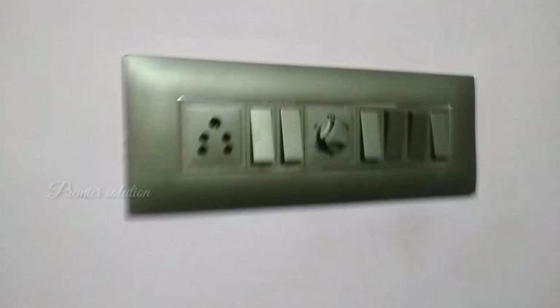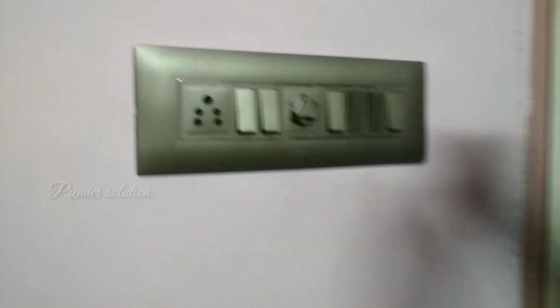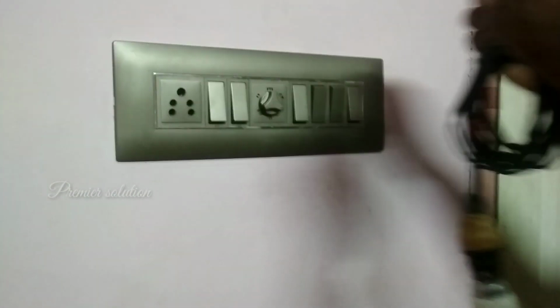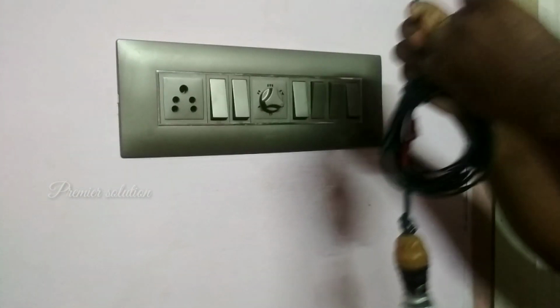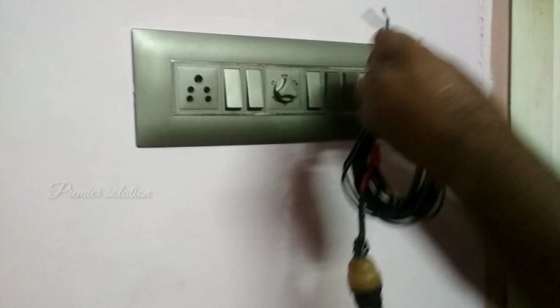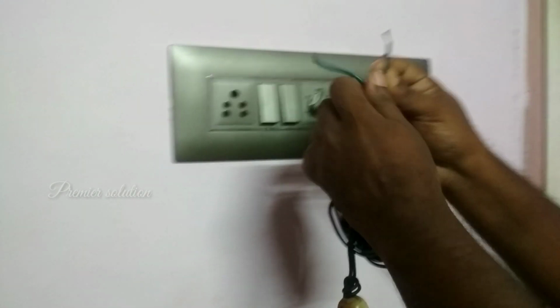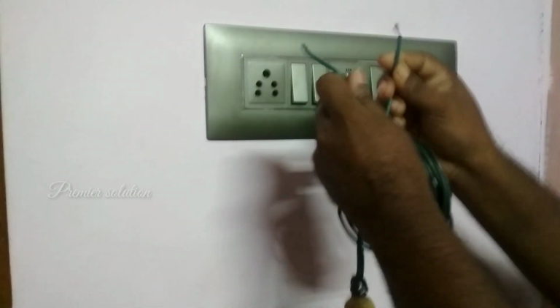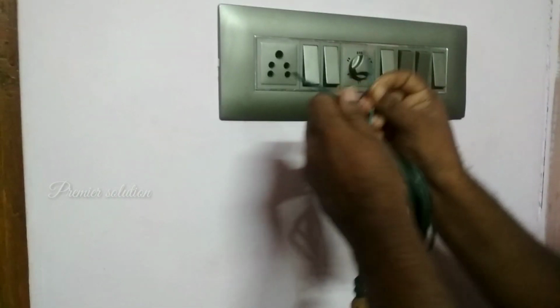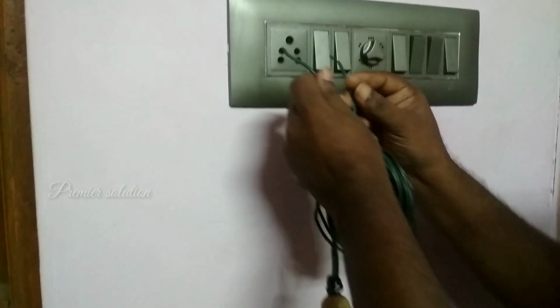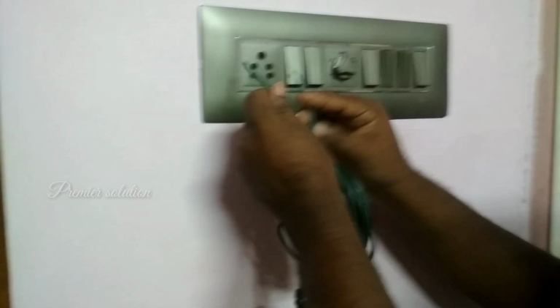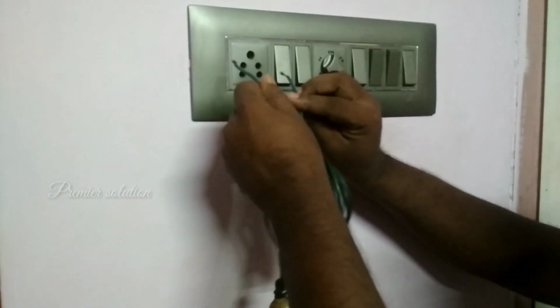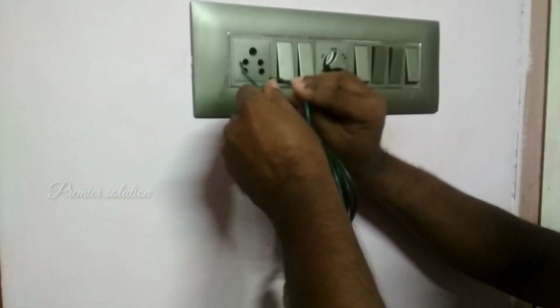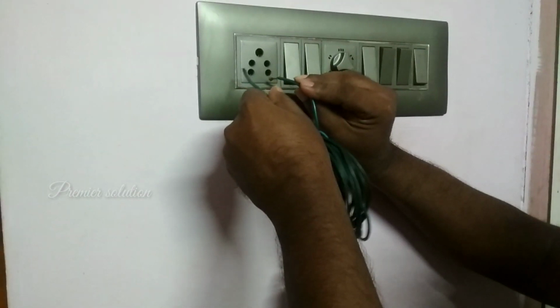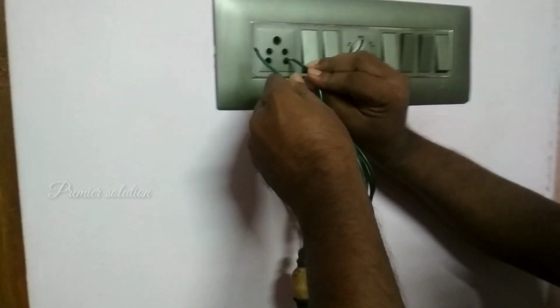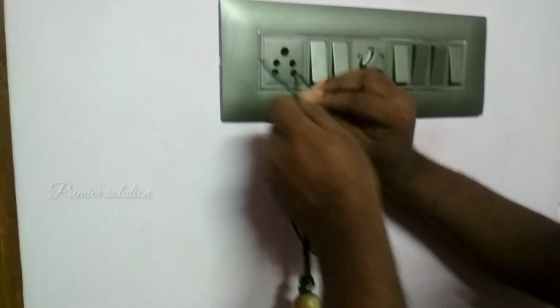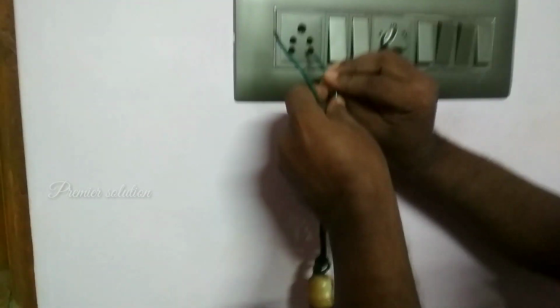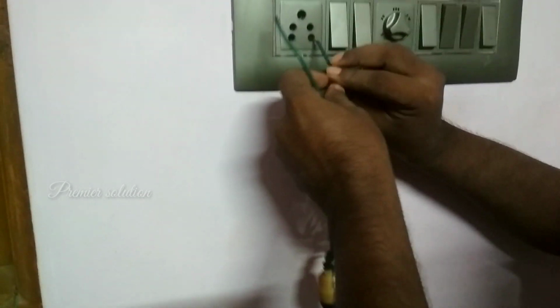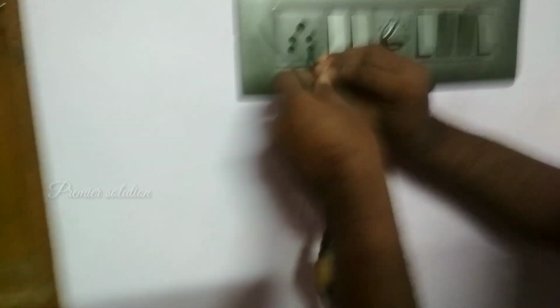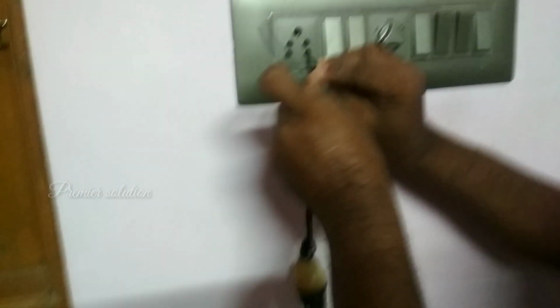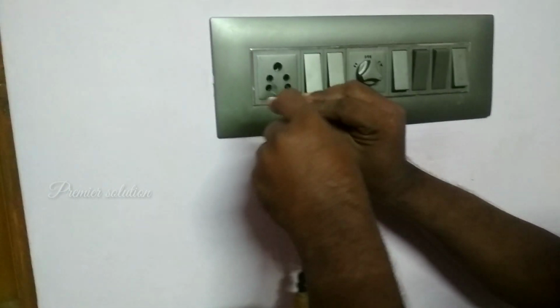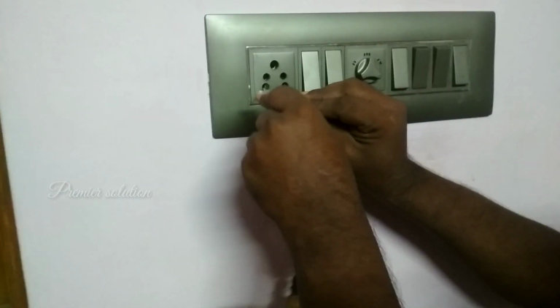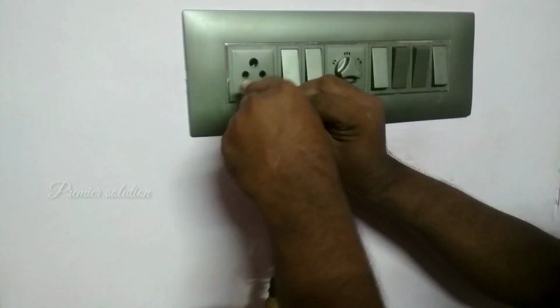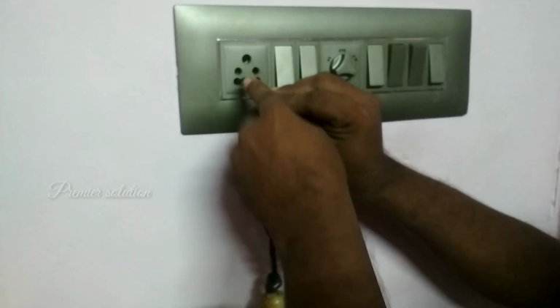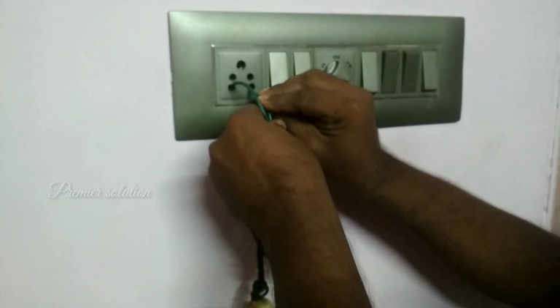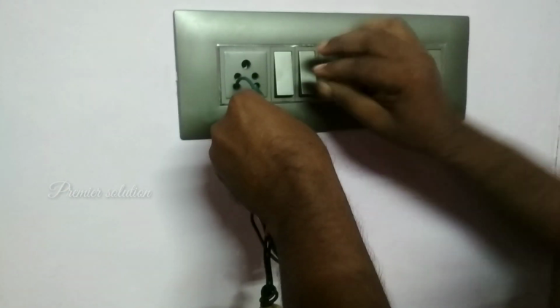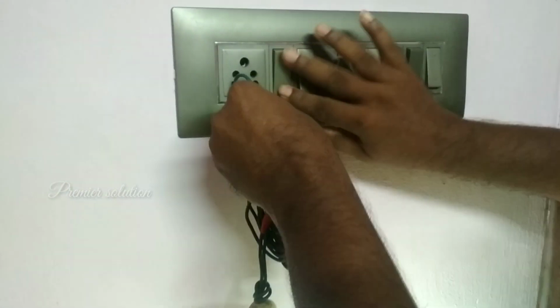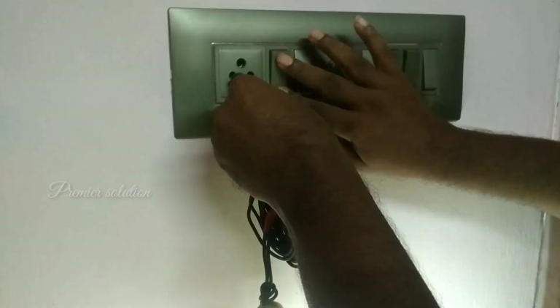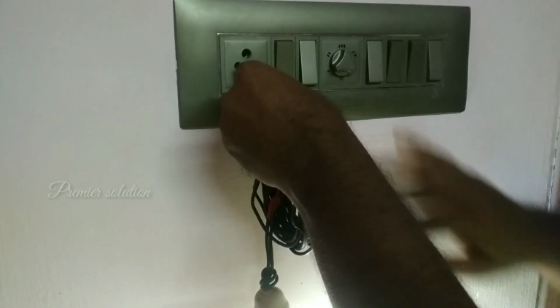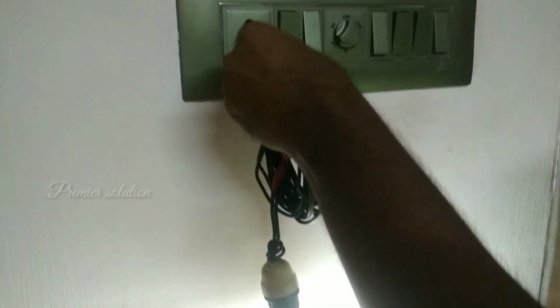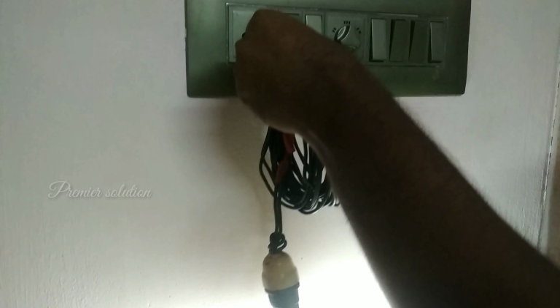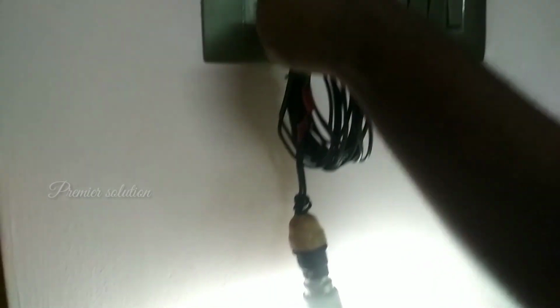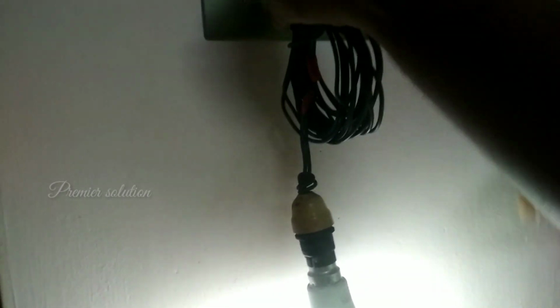Take one bulb with holder connection and connect one wire to line and another wire to neutral, and switch on the light to test.